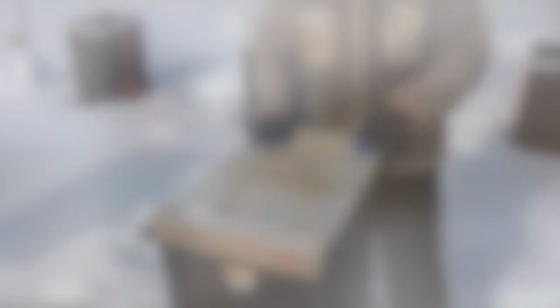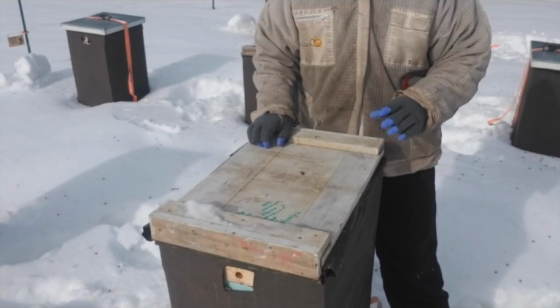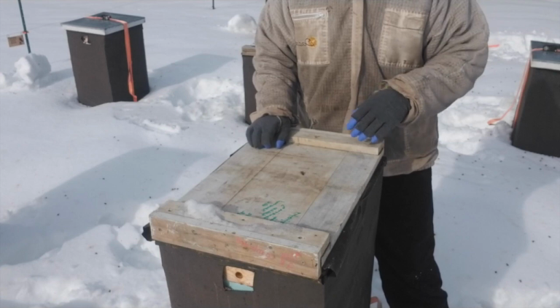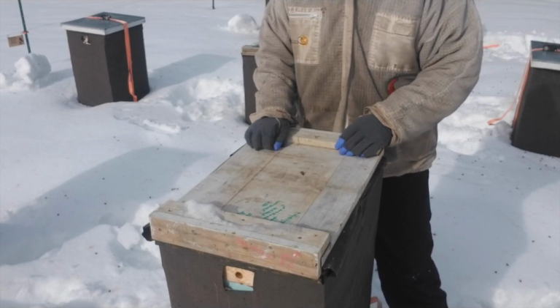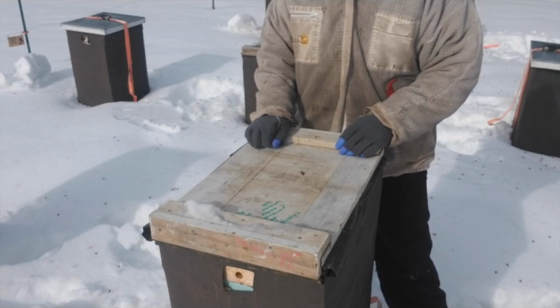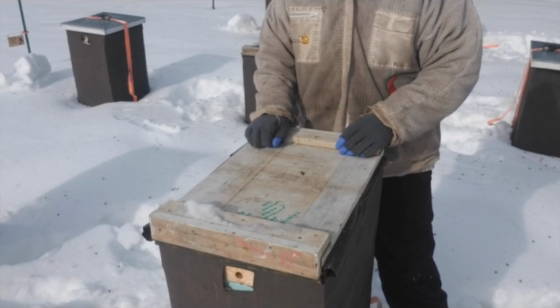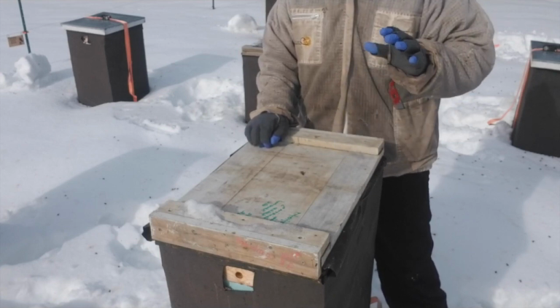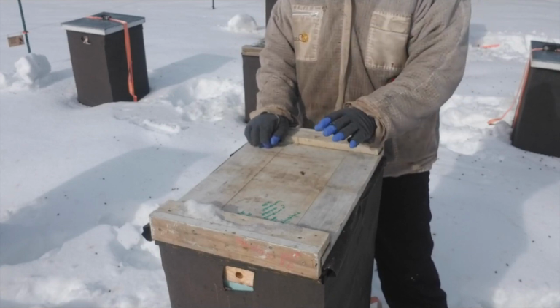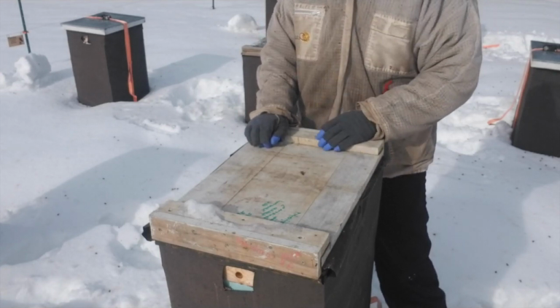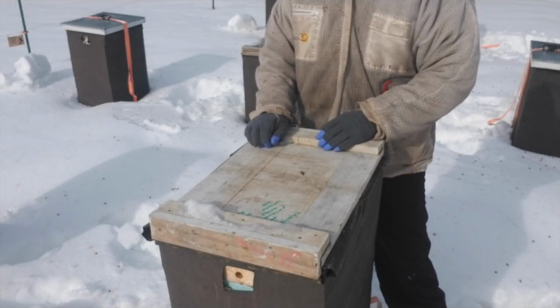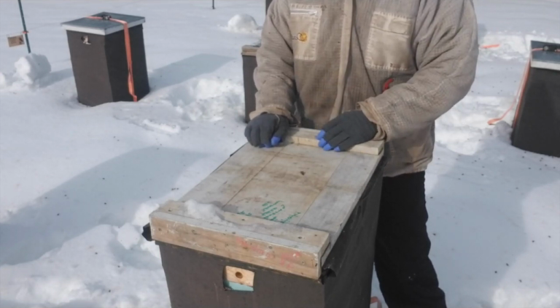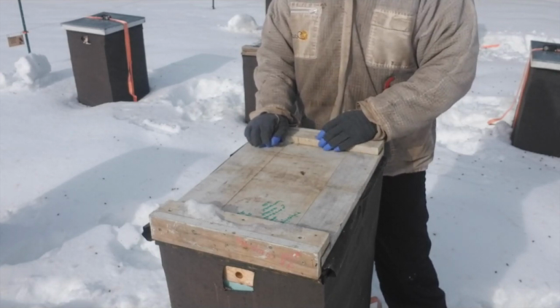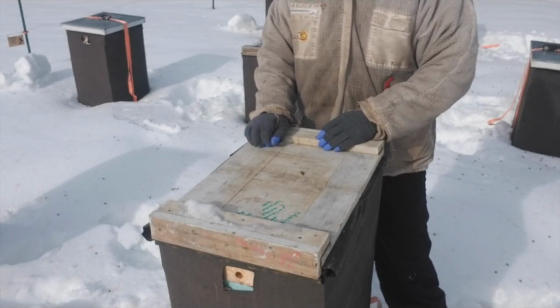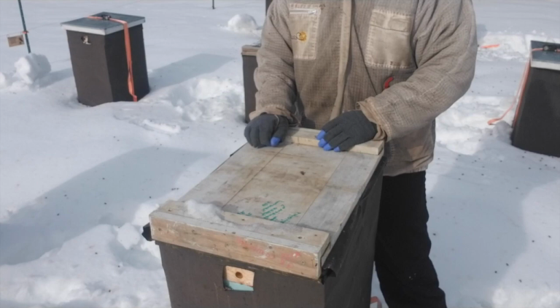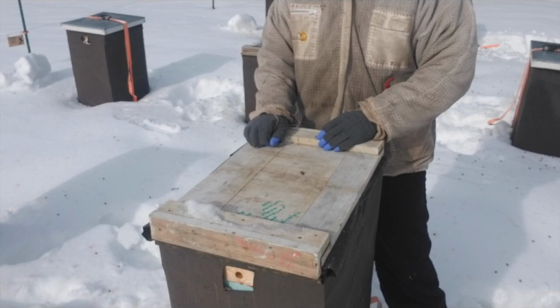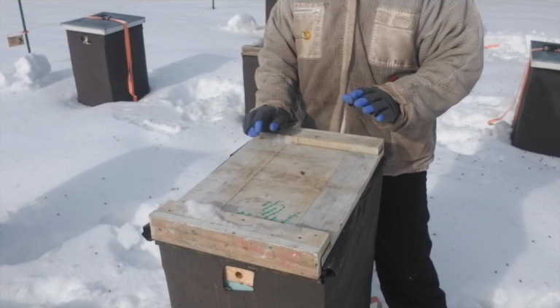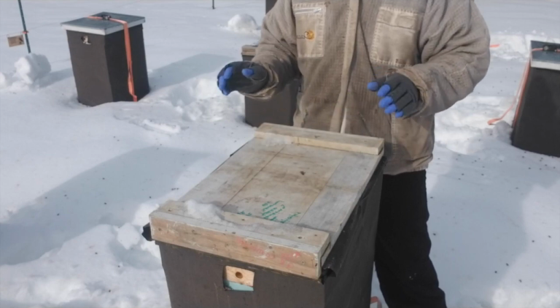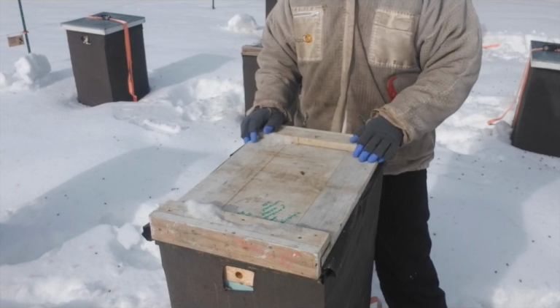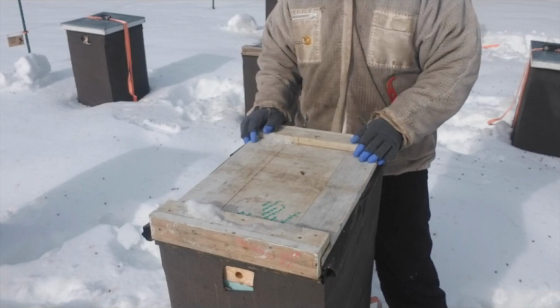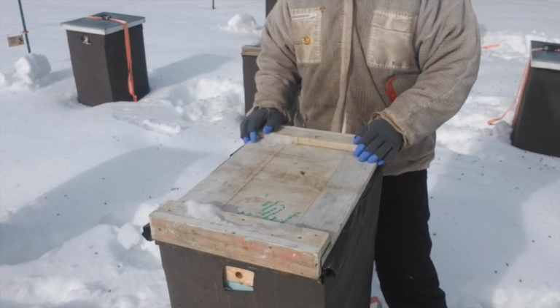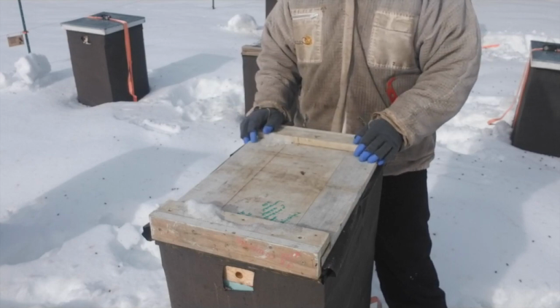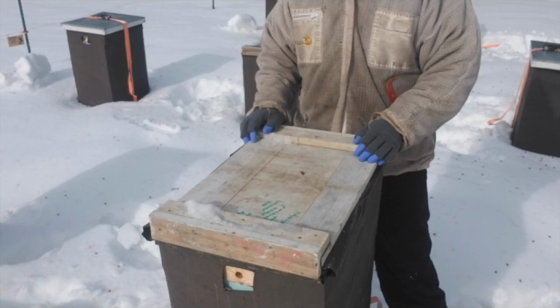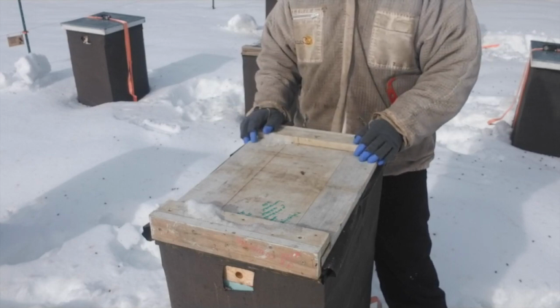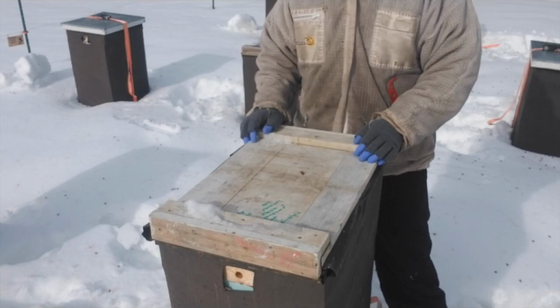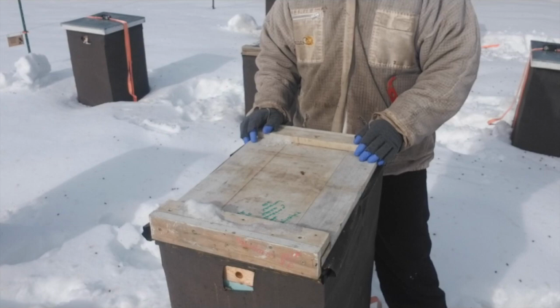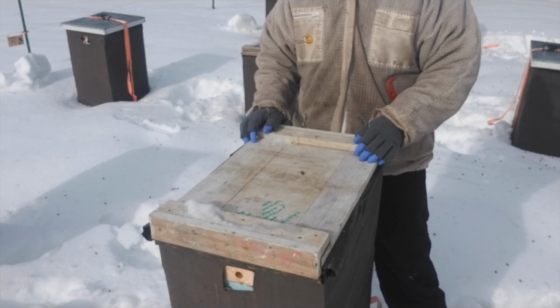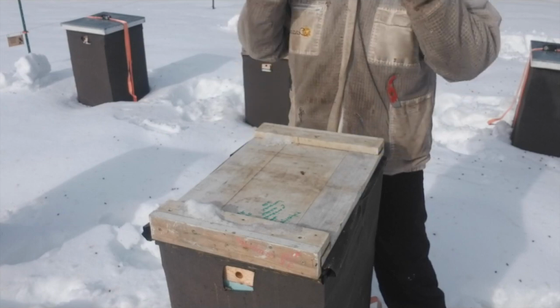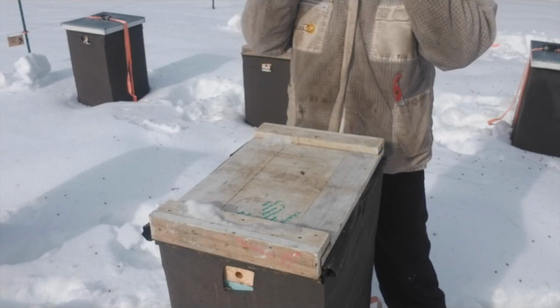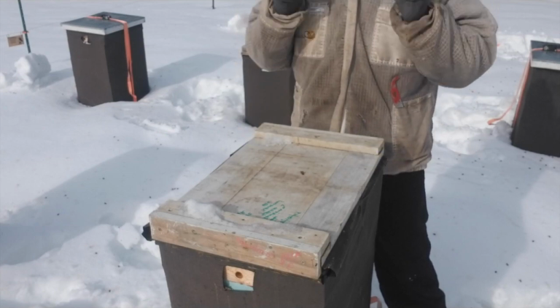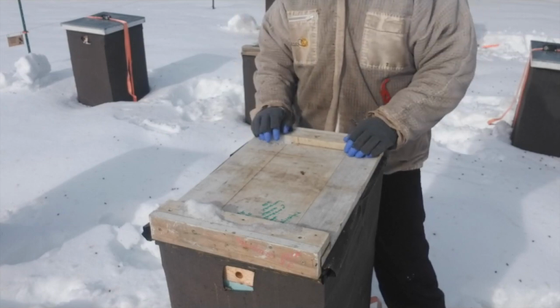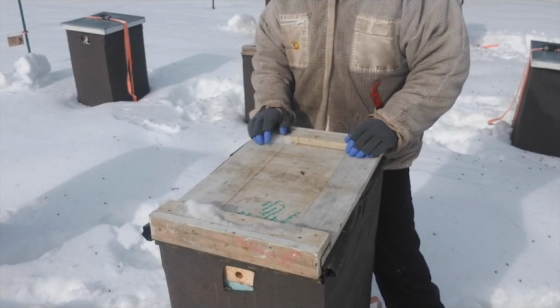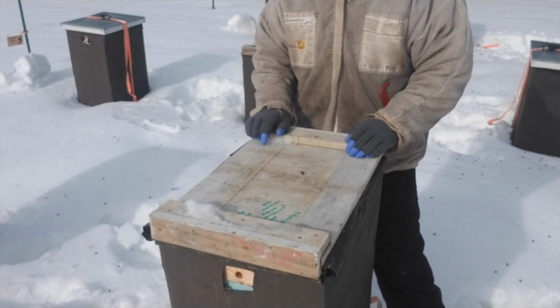Alright, B-Wise Farms followers, we're here at our Newberry Apiary again, here in the beginning of February looking at supplemental feed and seeing how much food we need to add to these colonies to get through this season.